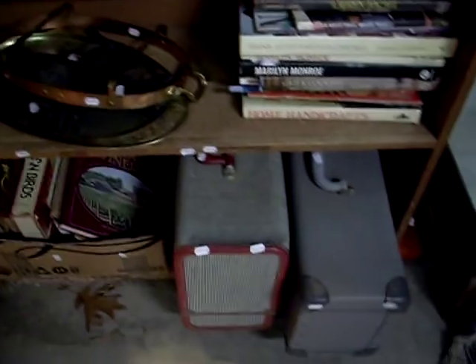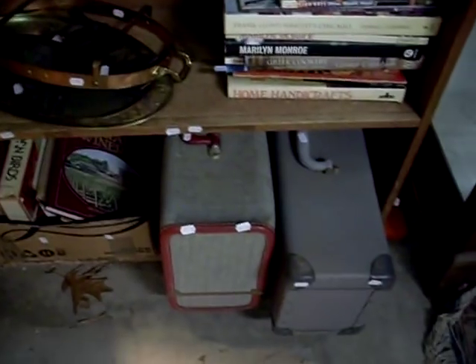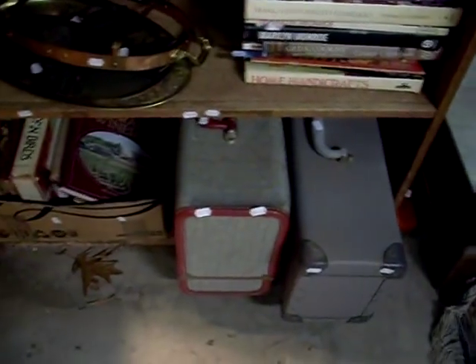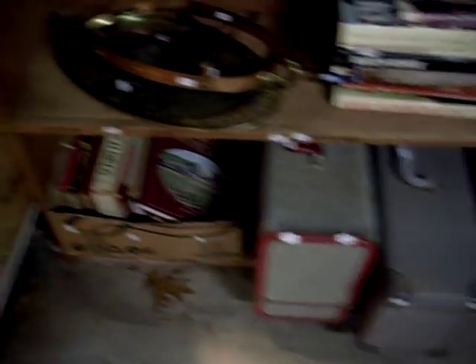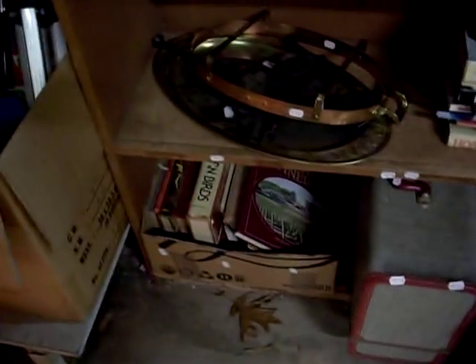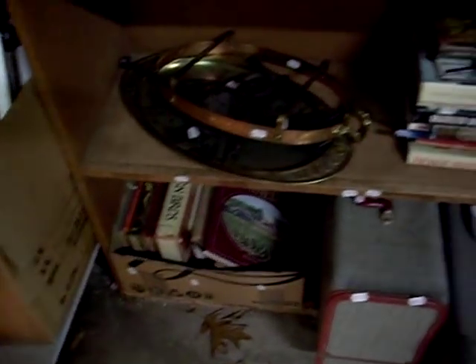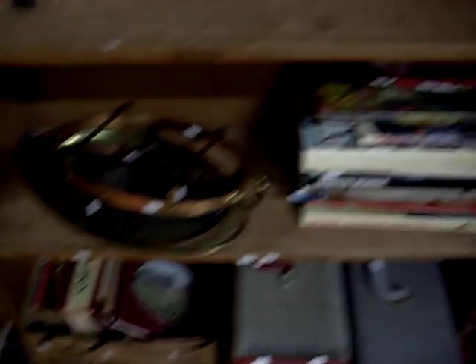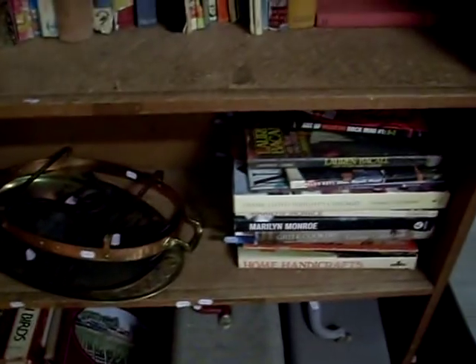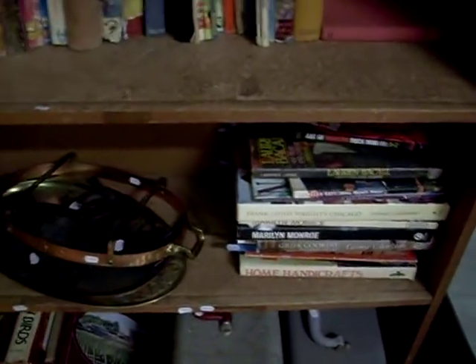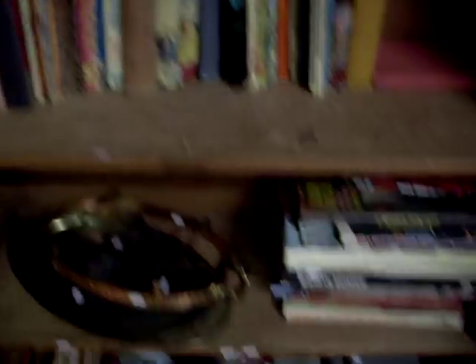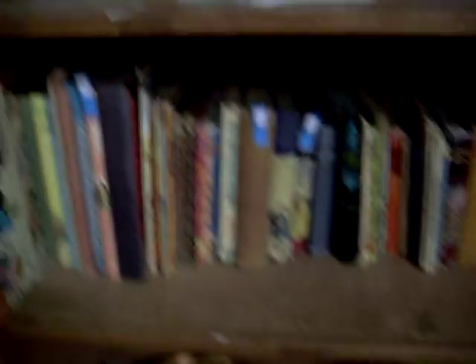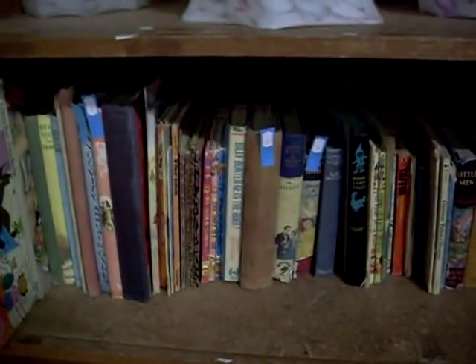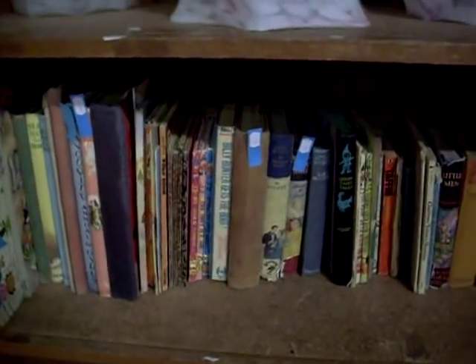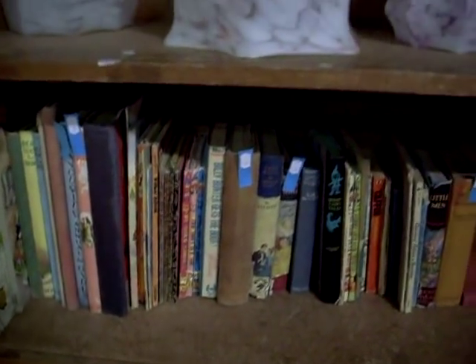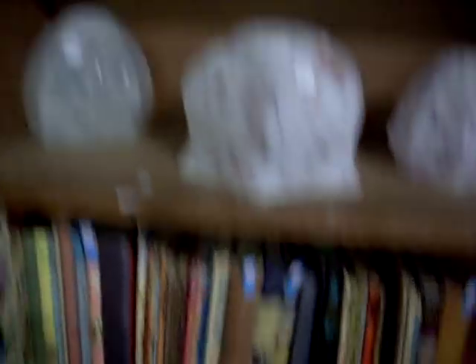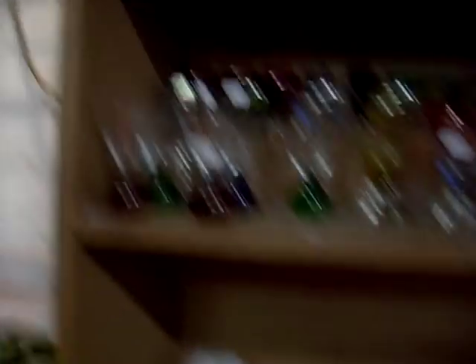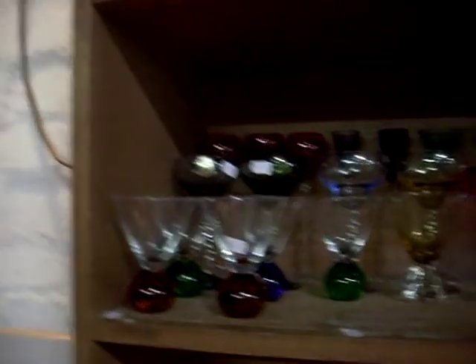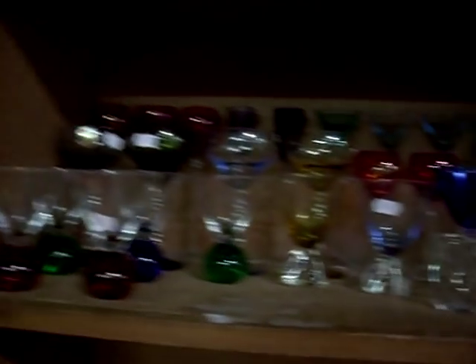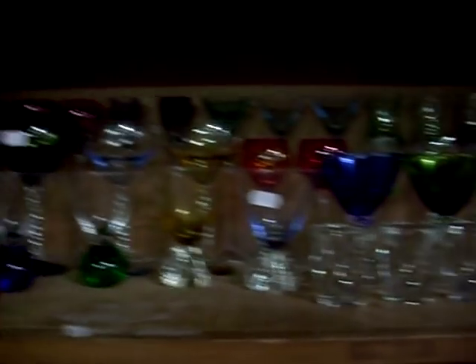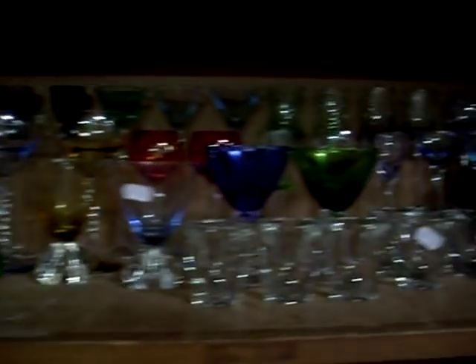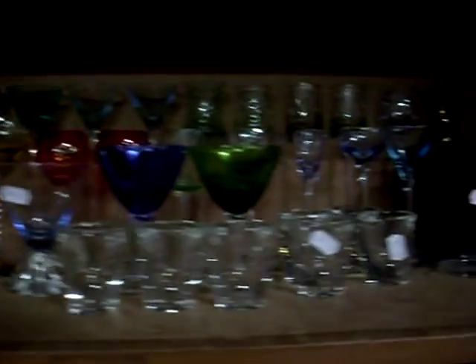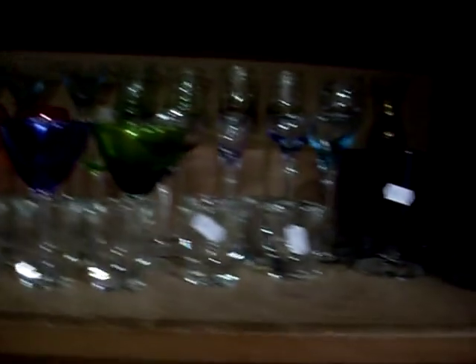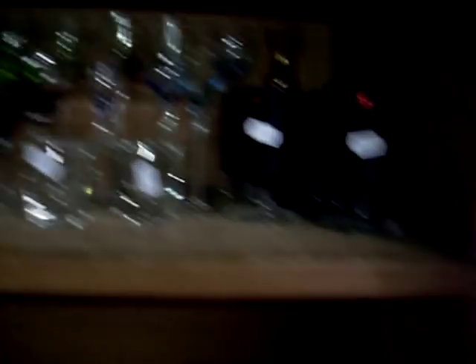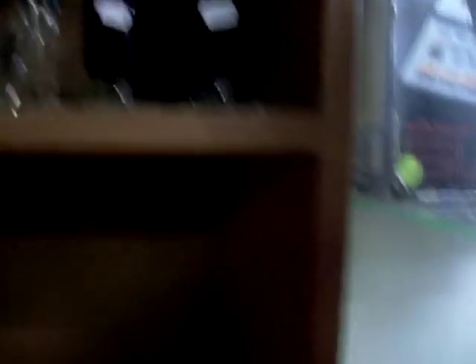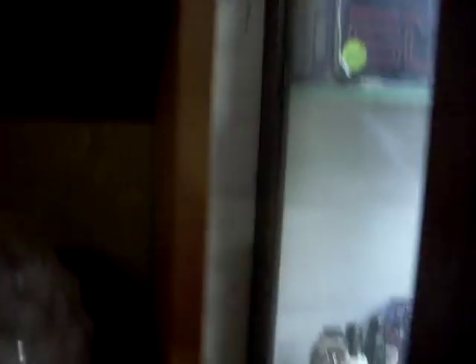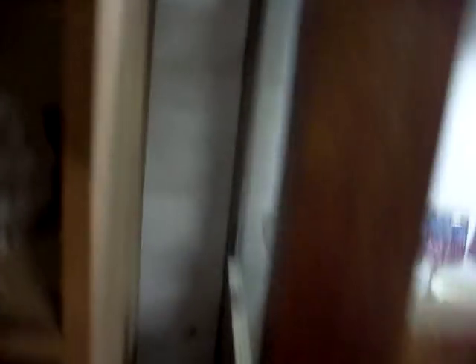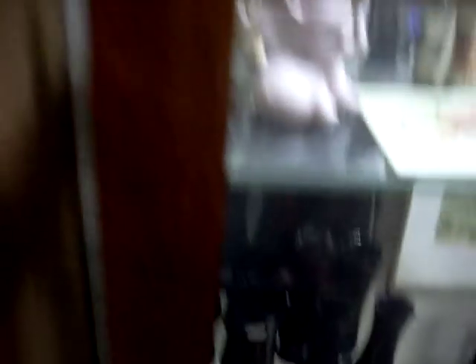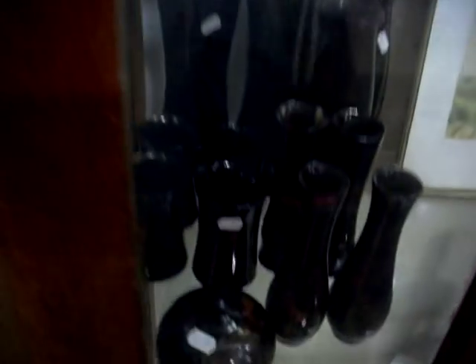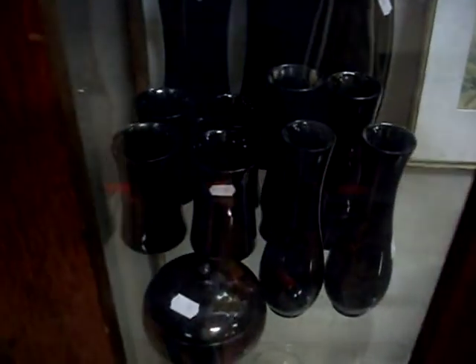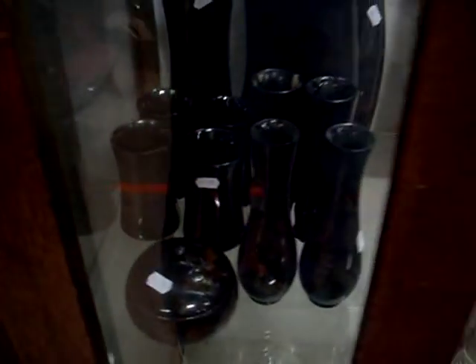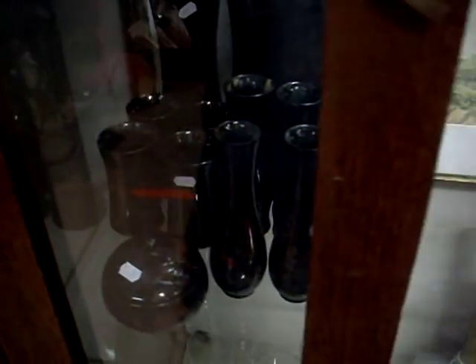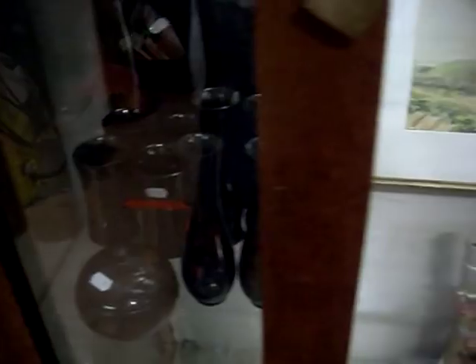Slide projectors. Books. Reference books. Shelf of kids books. Coloured glassware.